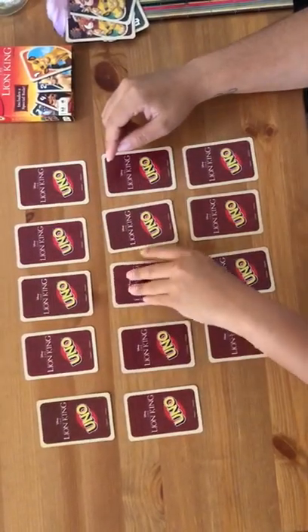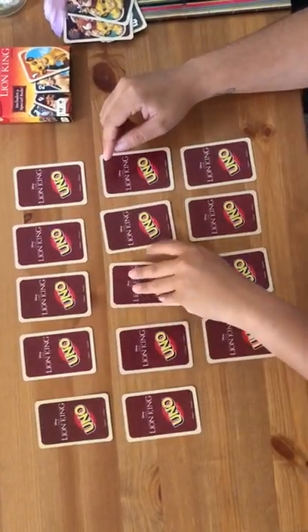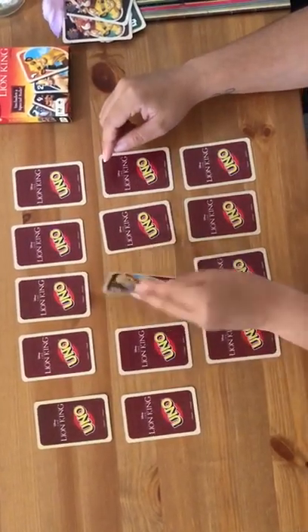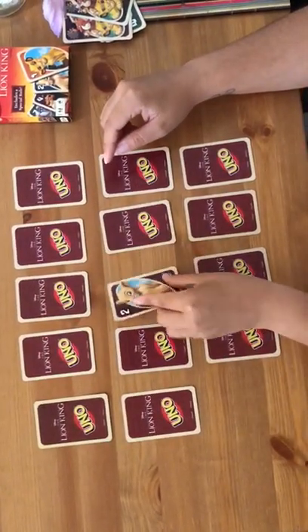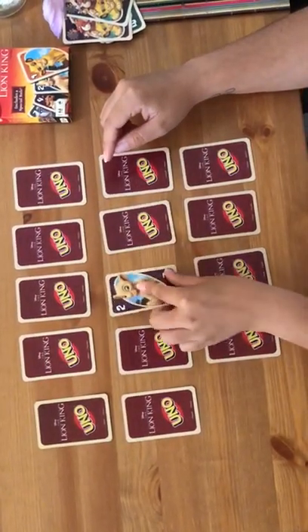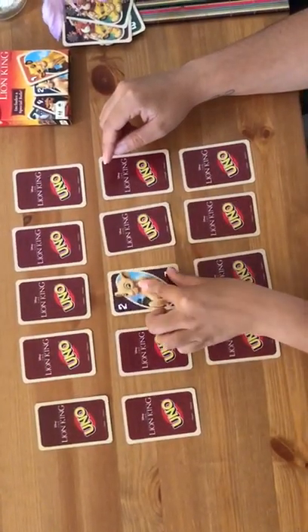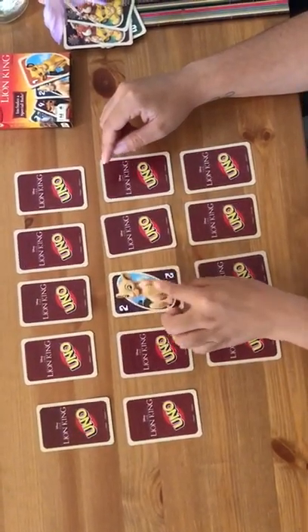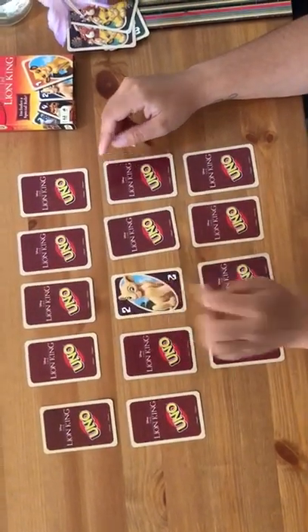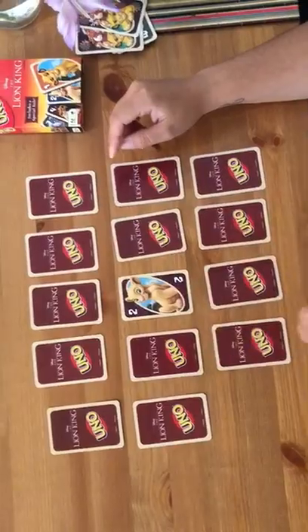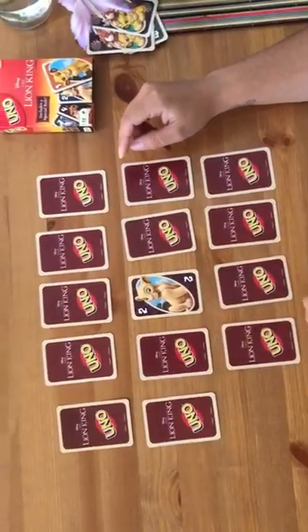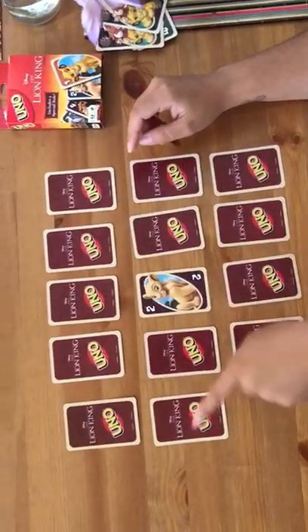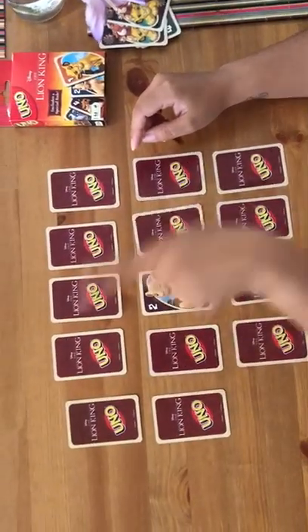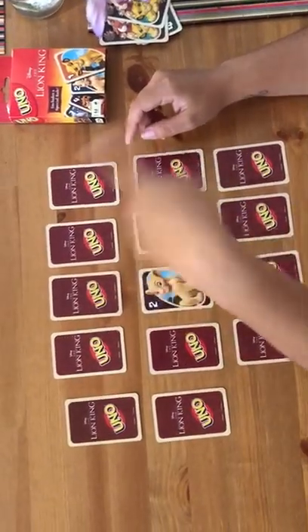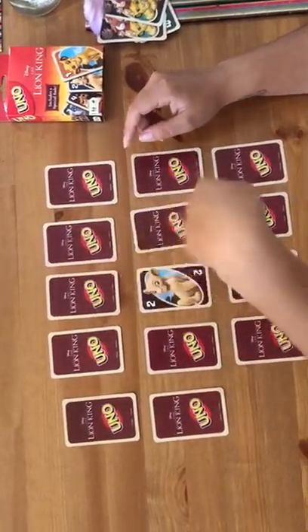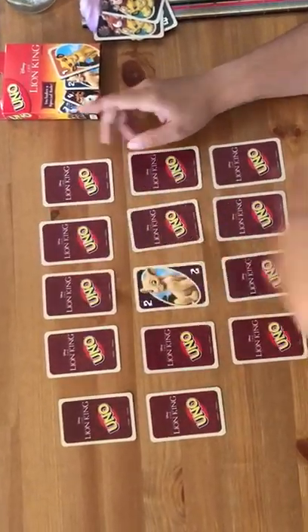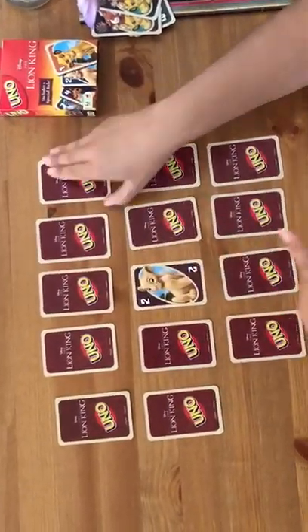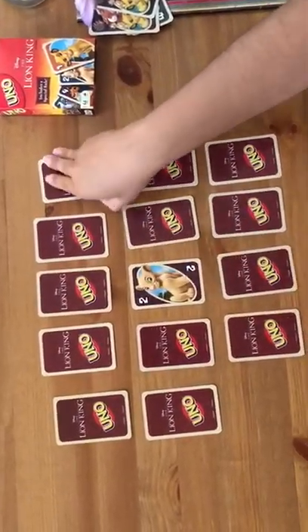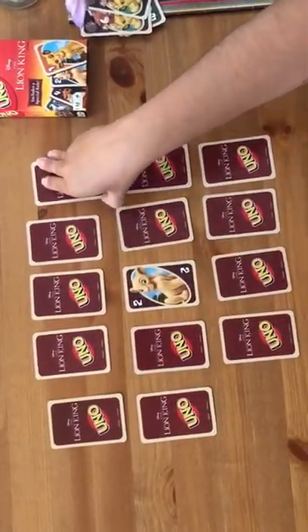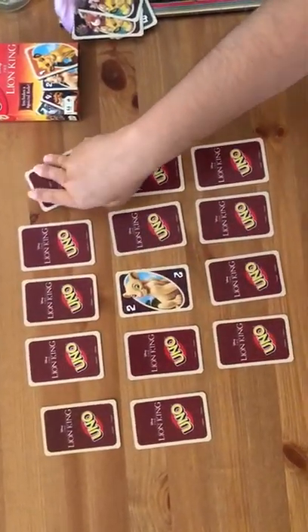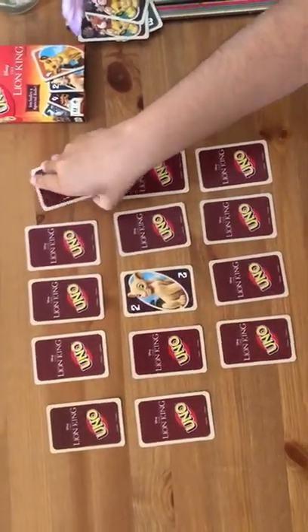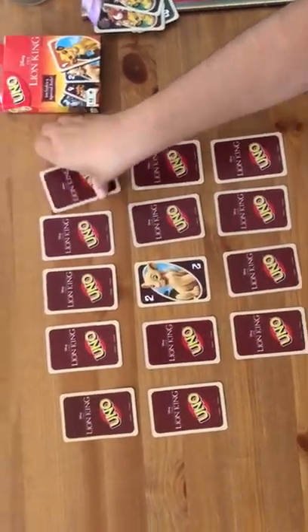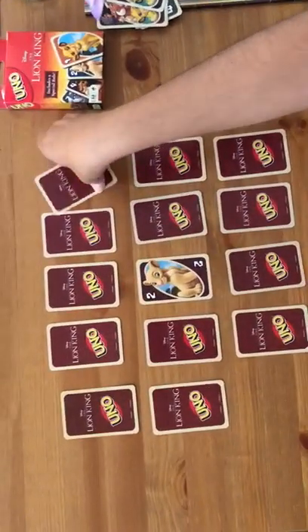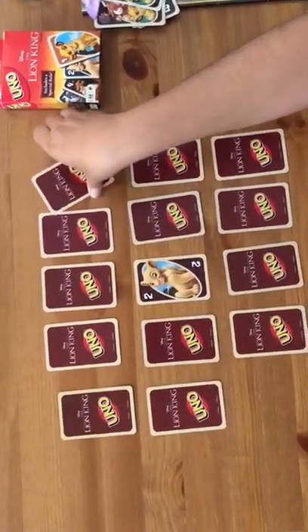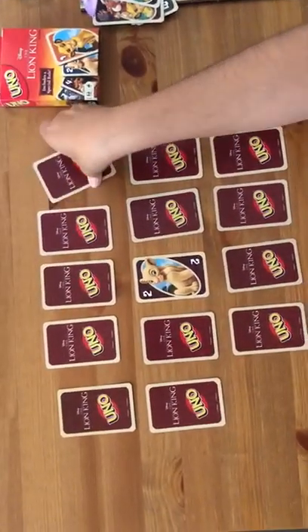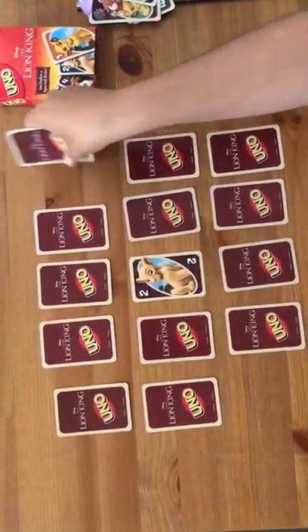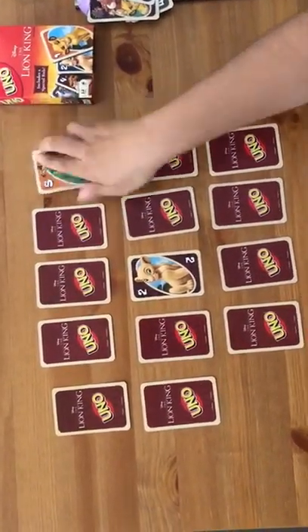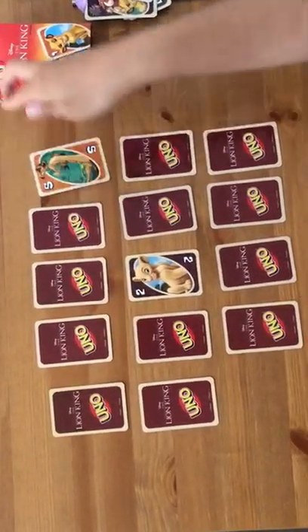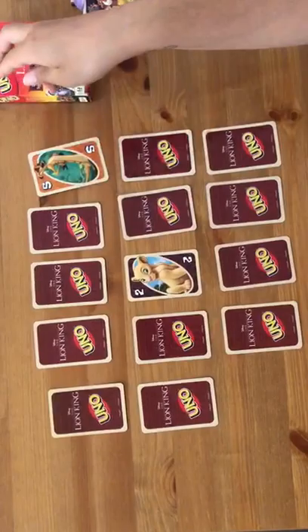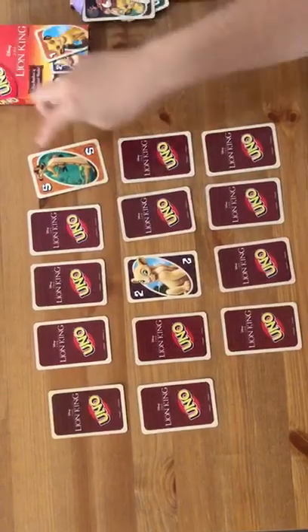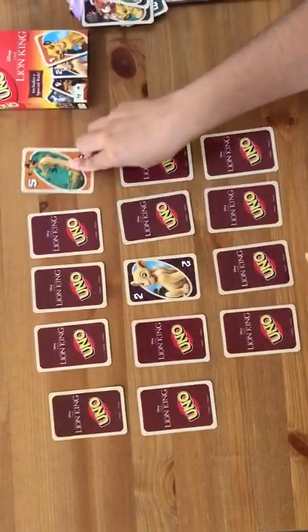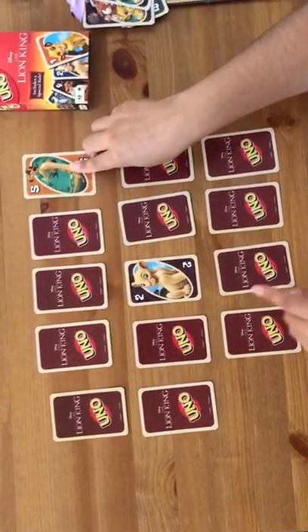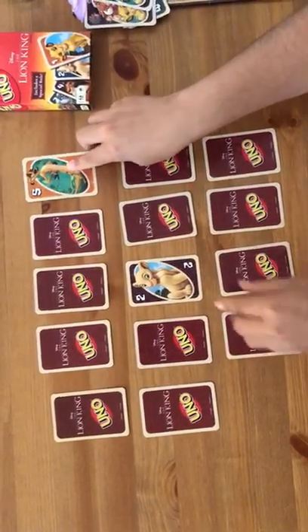Let's see this one — Nala. Let's see this one — Timon.